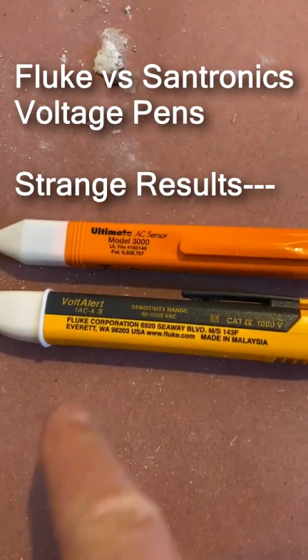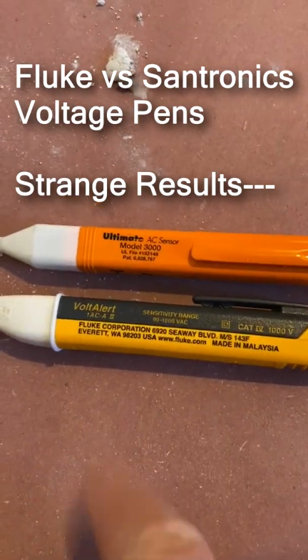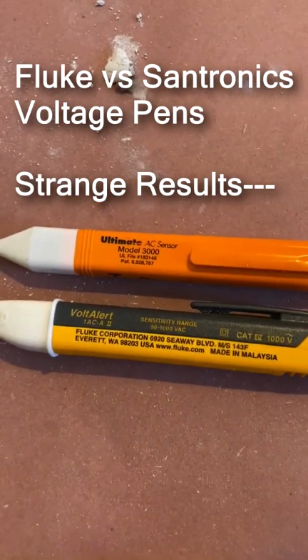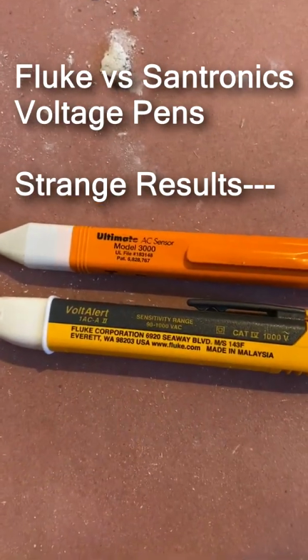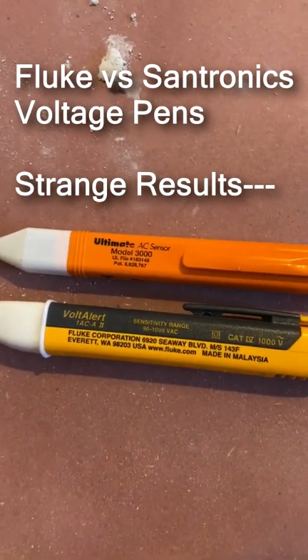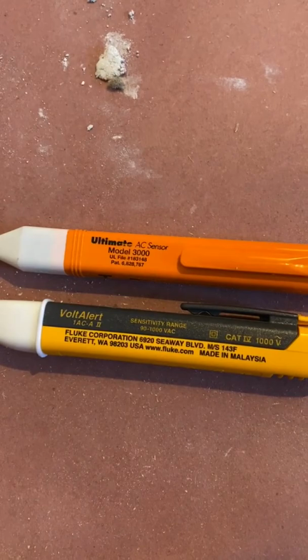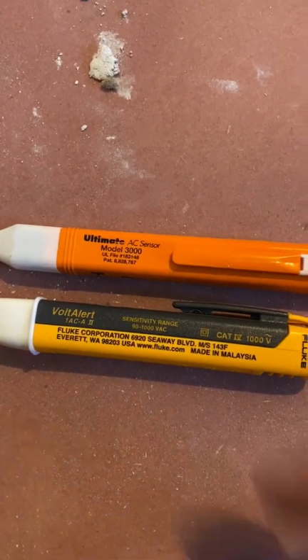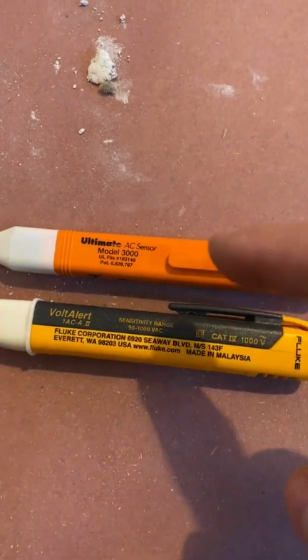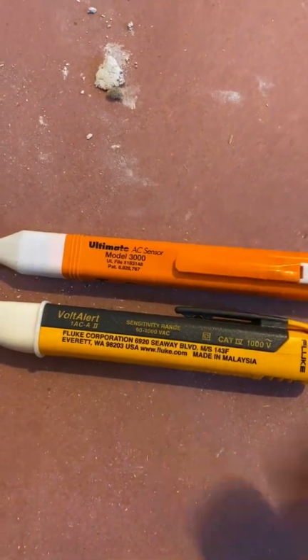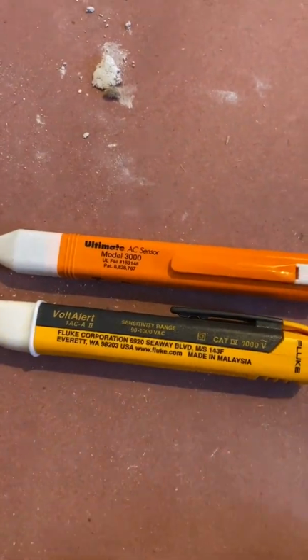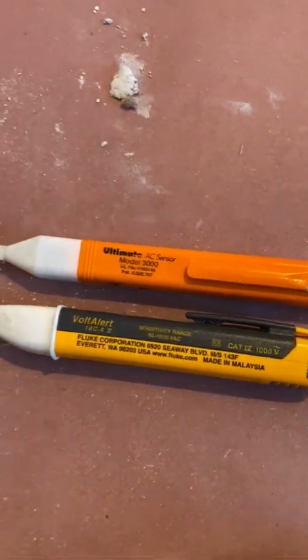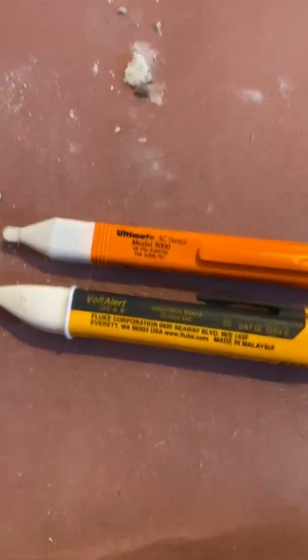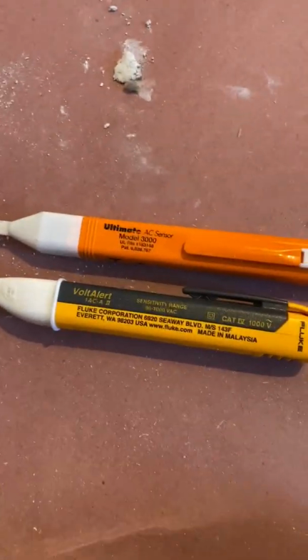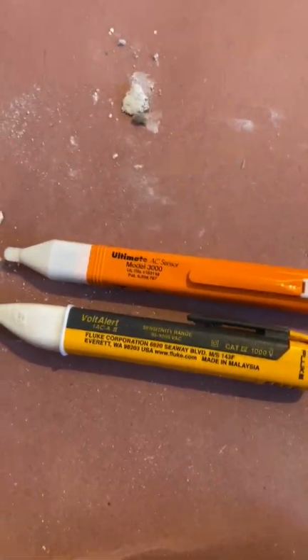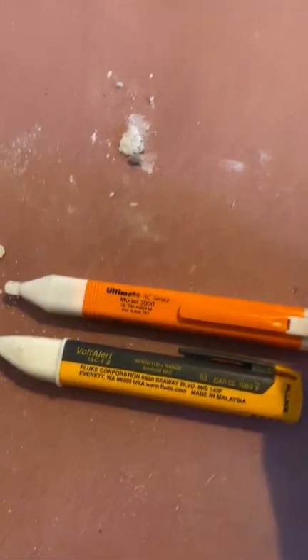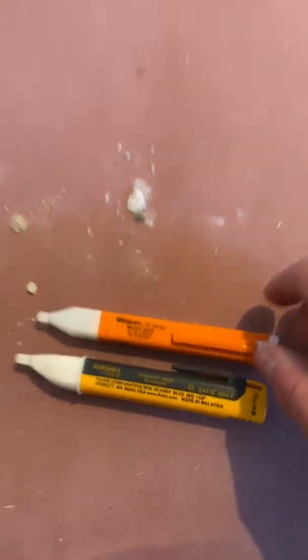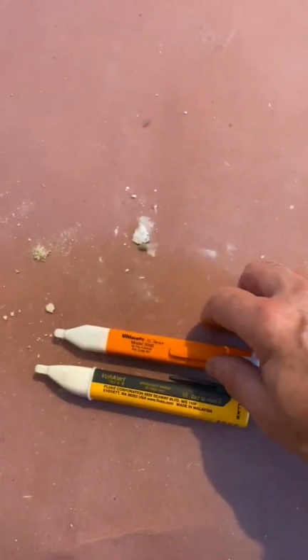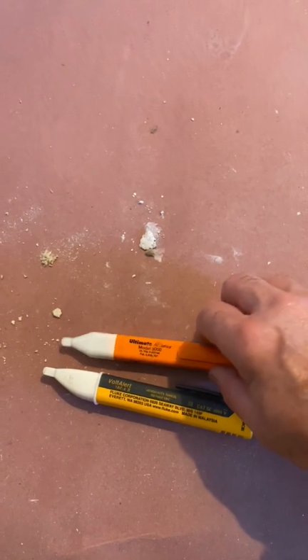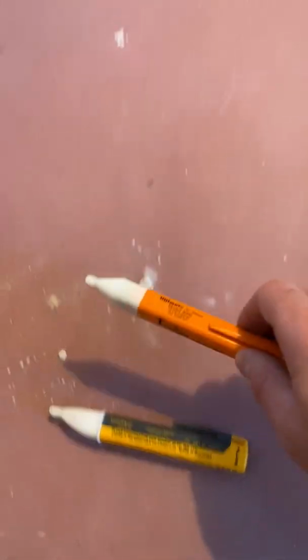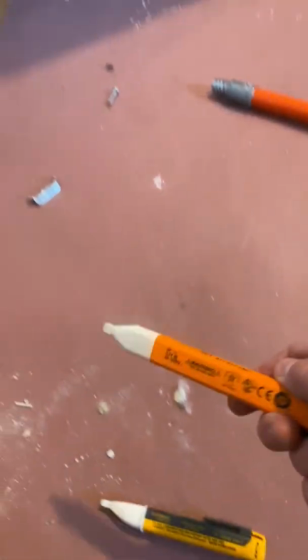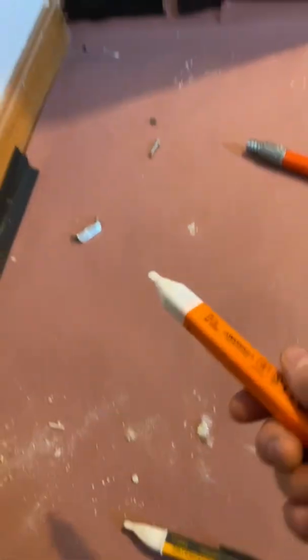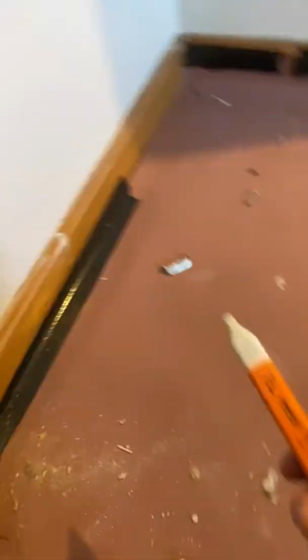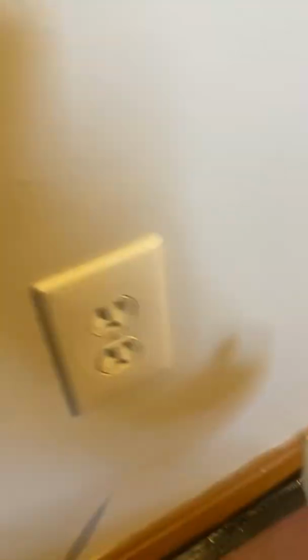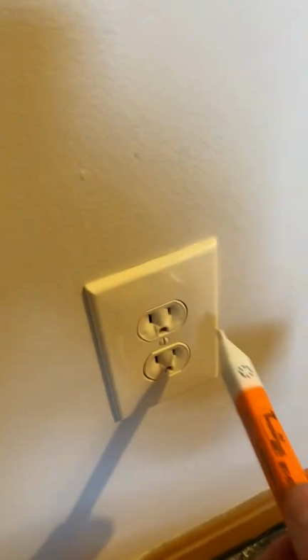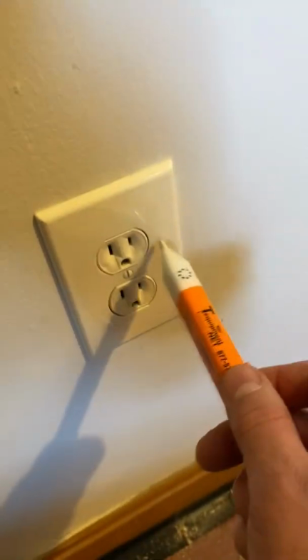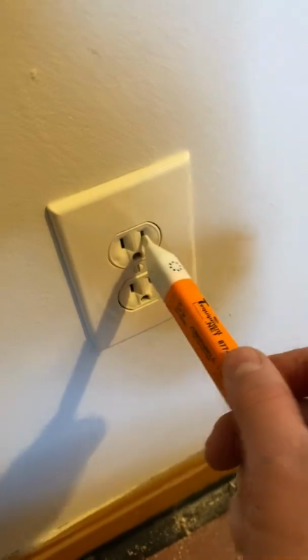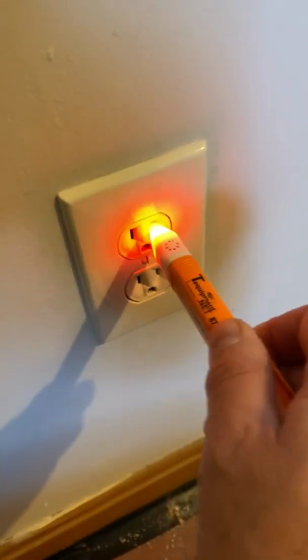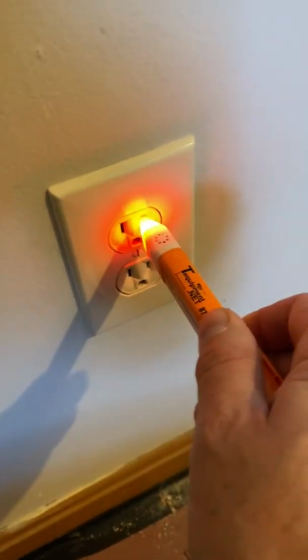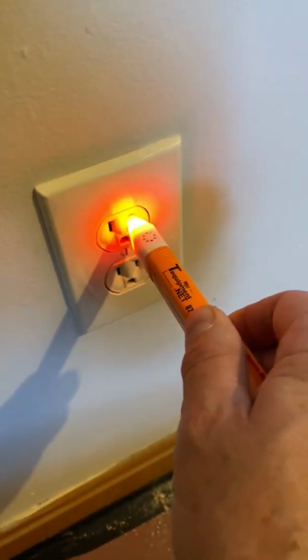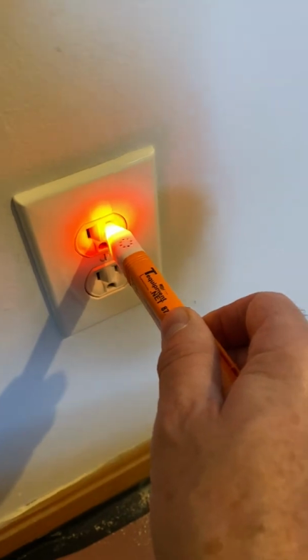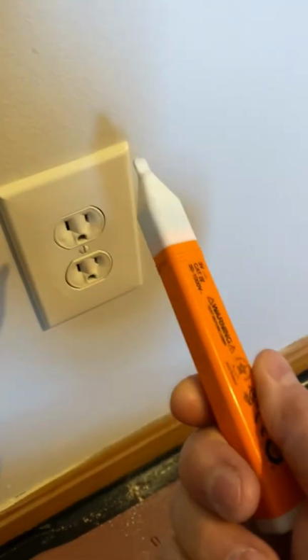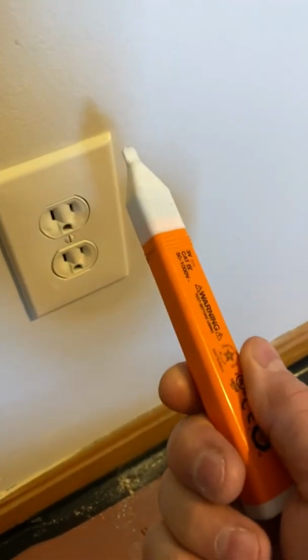This is the Fluke 1ACA2 and this is the Santronics 3000. Let's check out this one. First of all, you notice there's no switch or anything. You just put it in here. Always works.